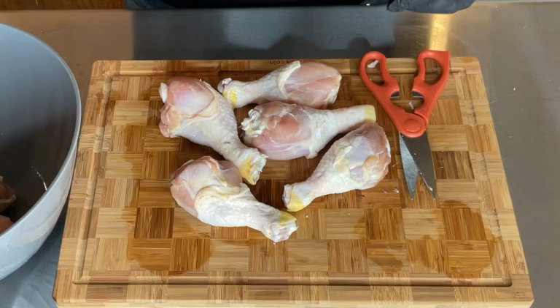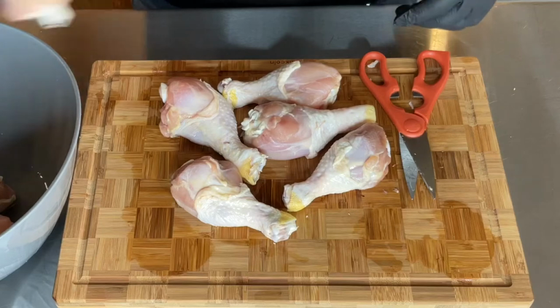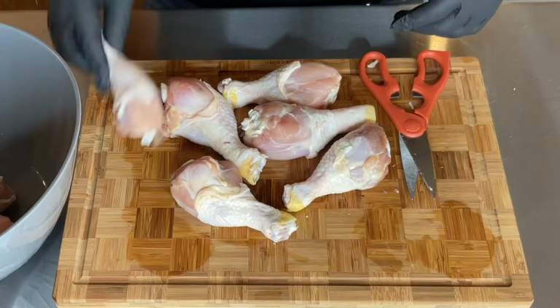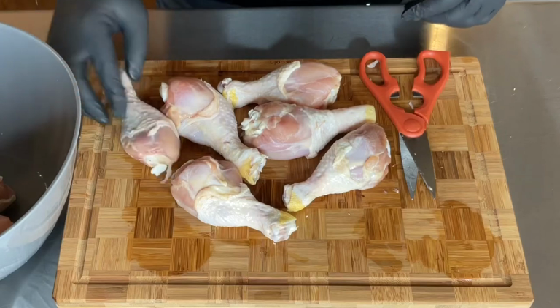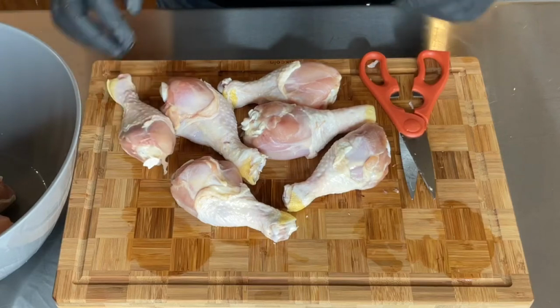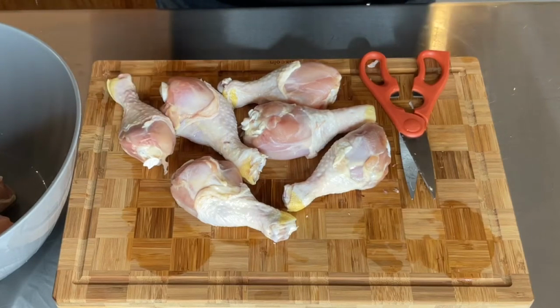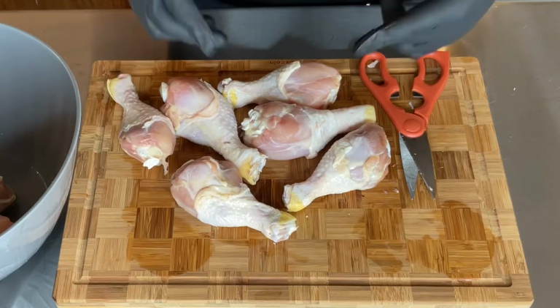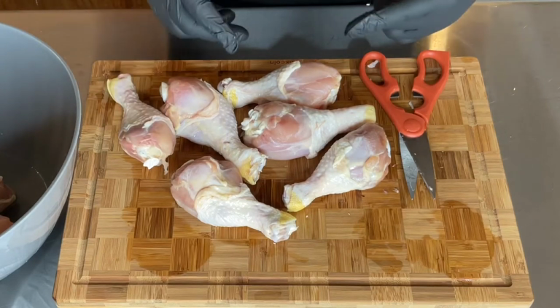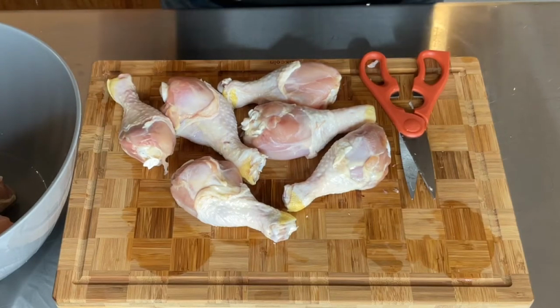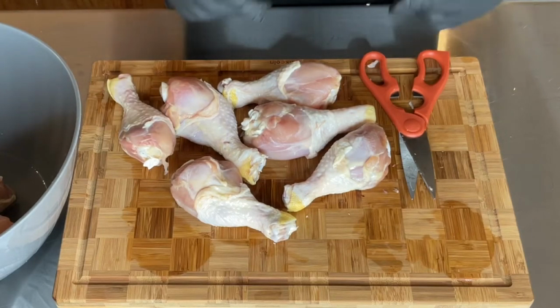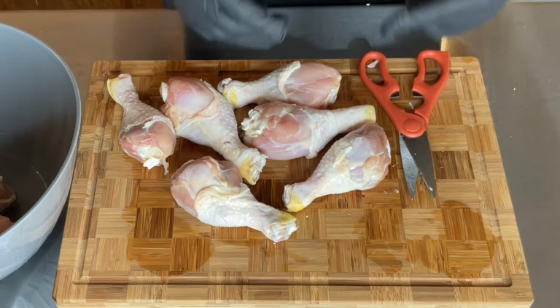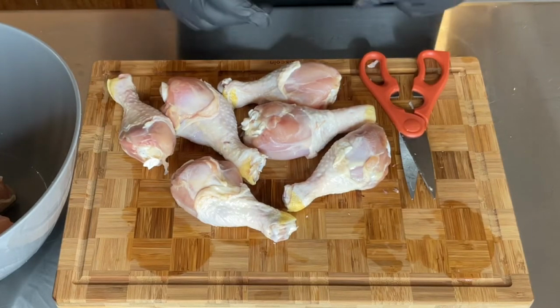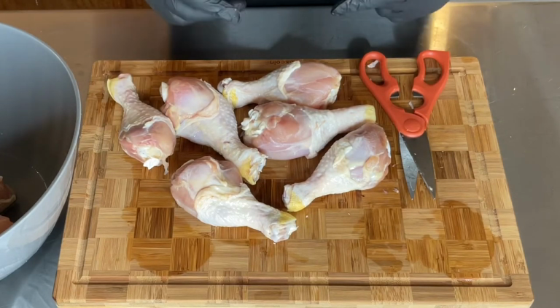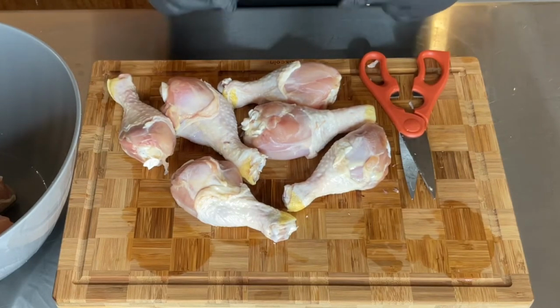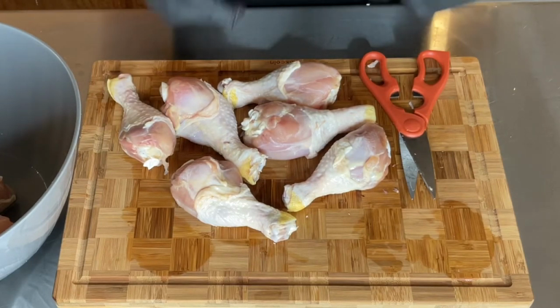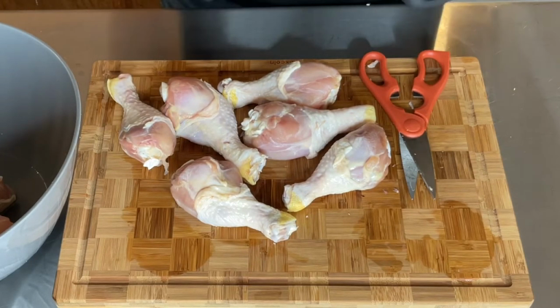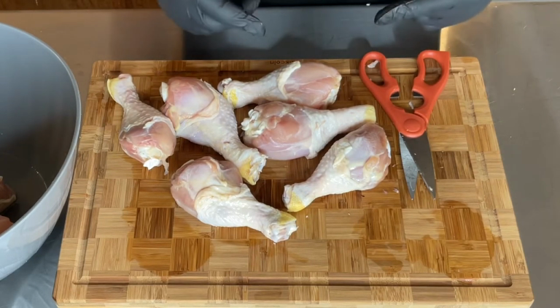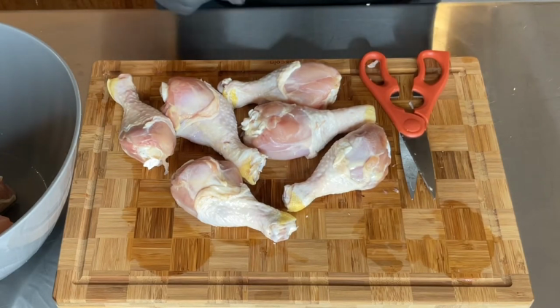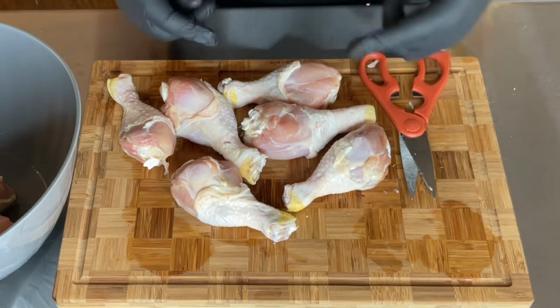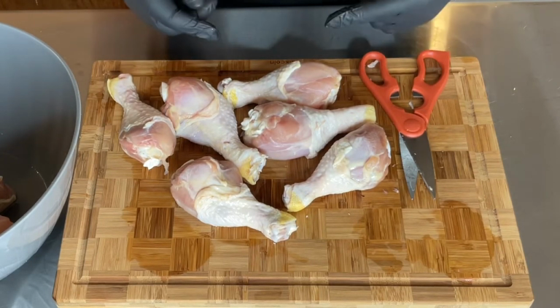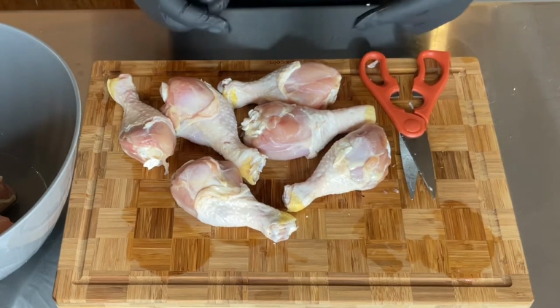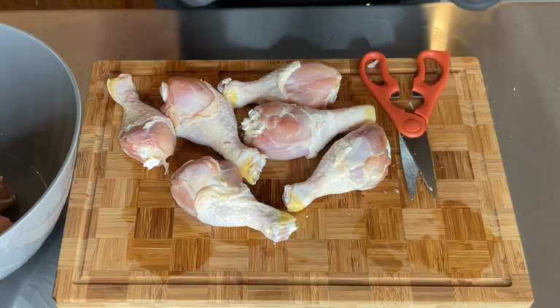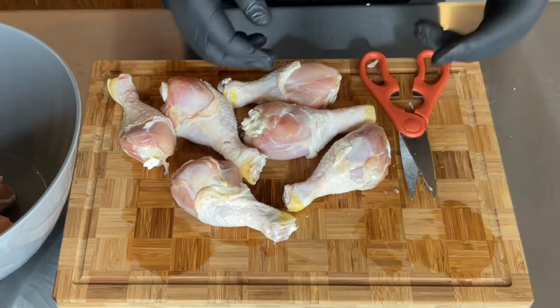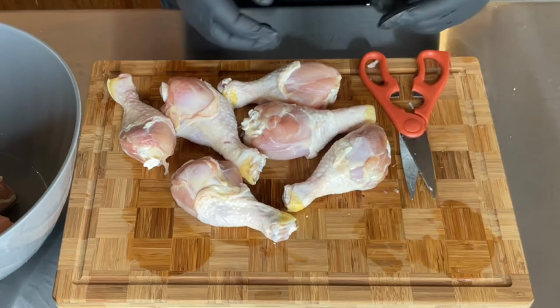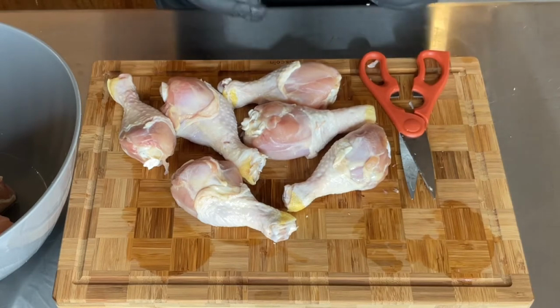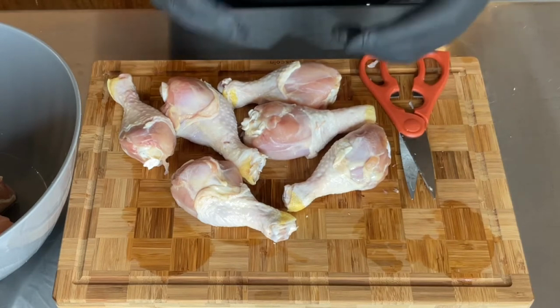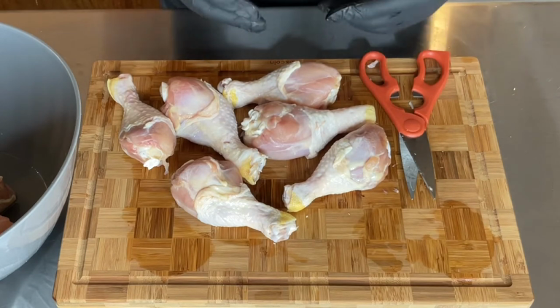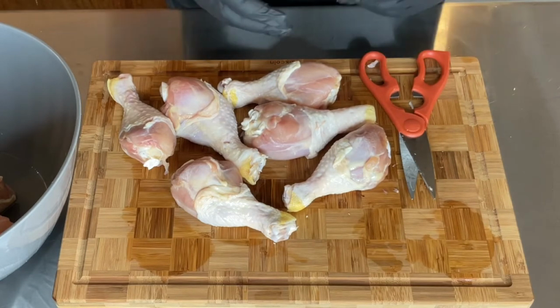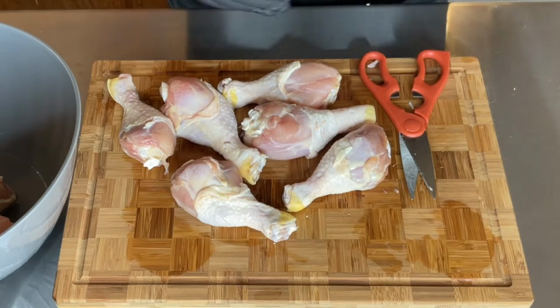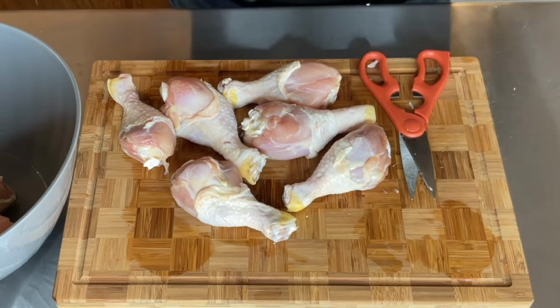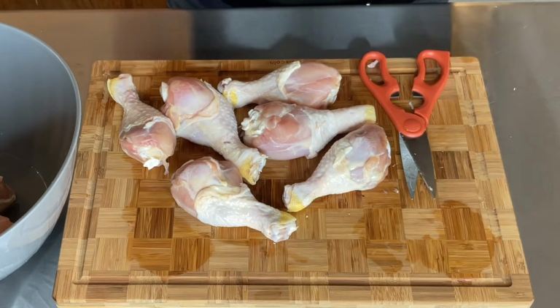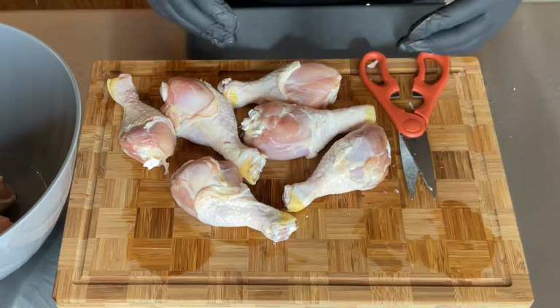Today on Food for the Soul, I will be showing you how to do chicken leg lollipops!